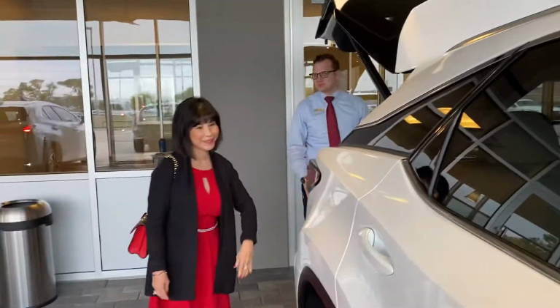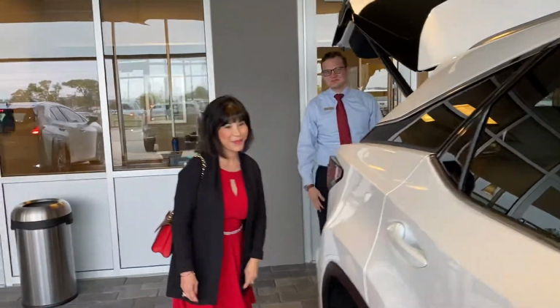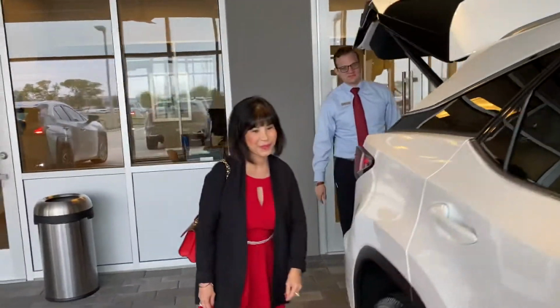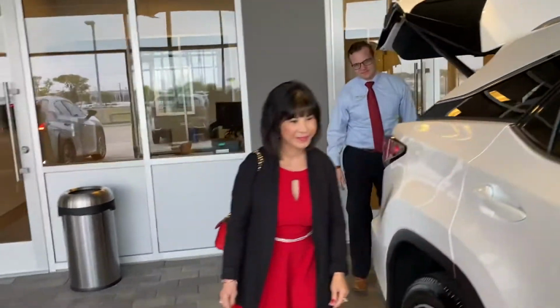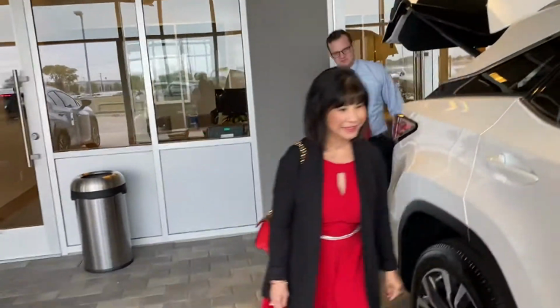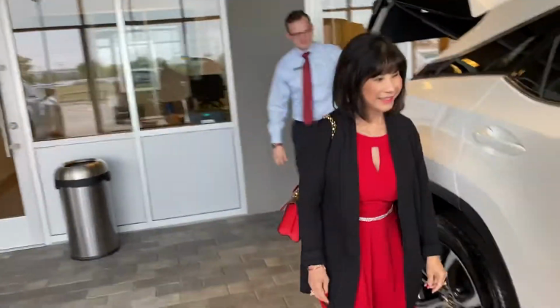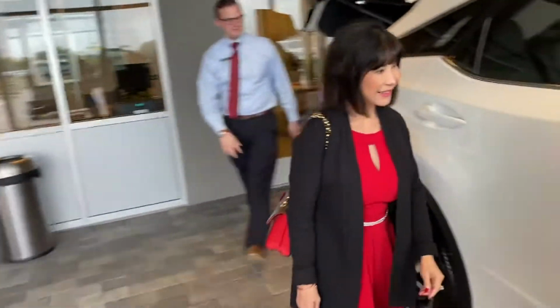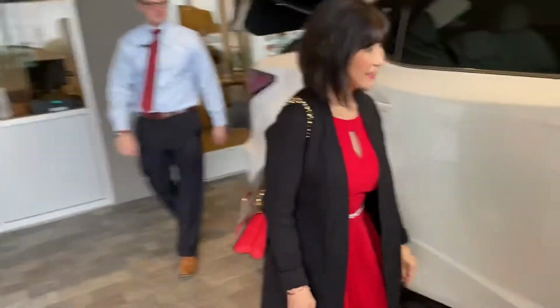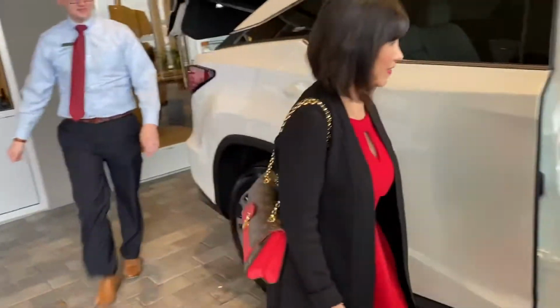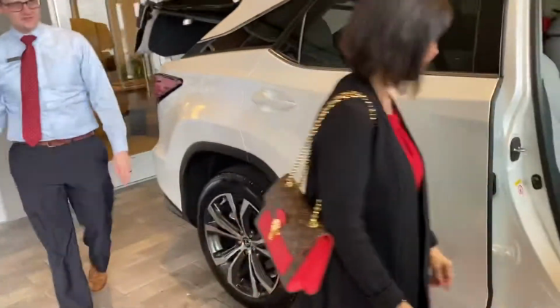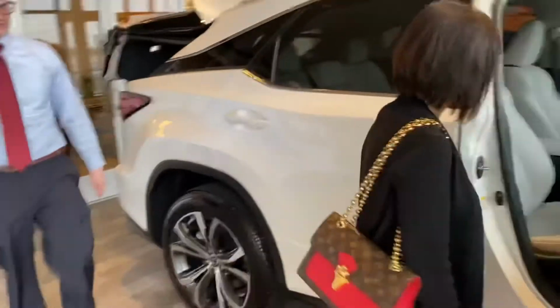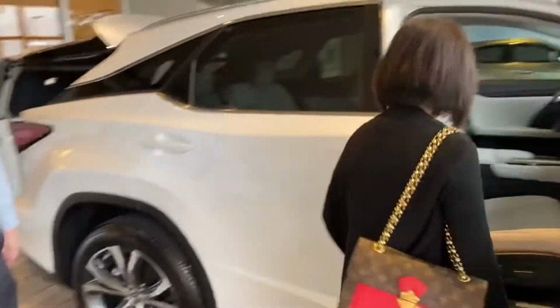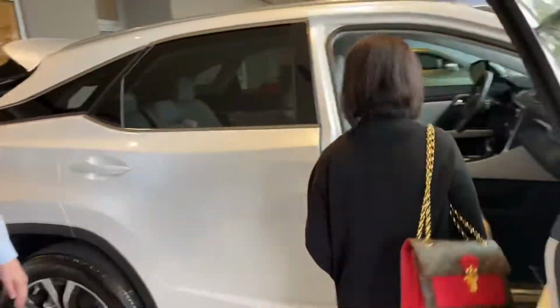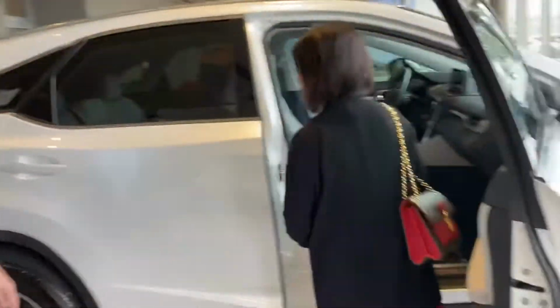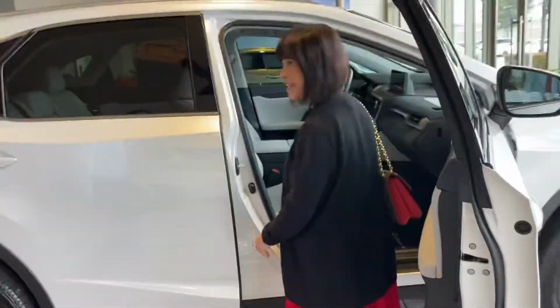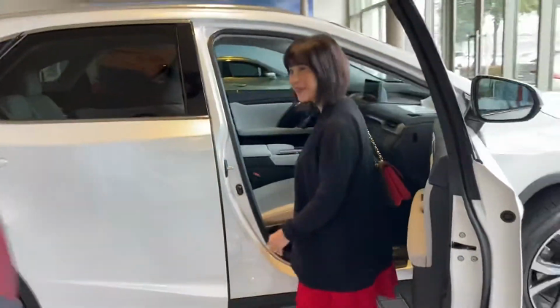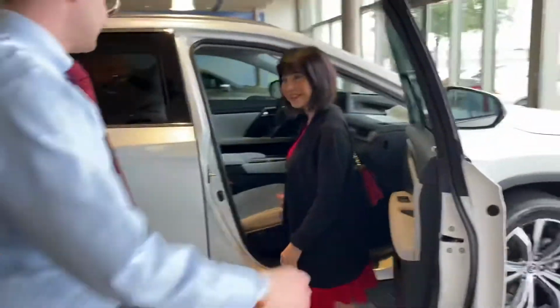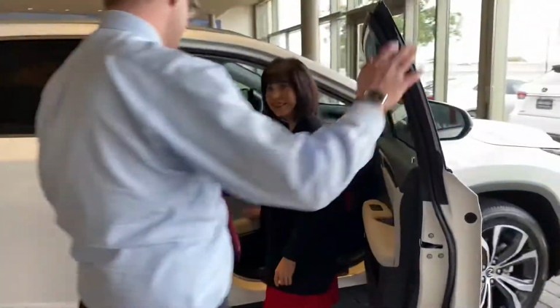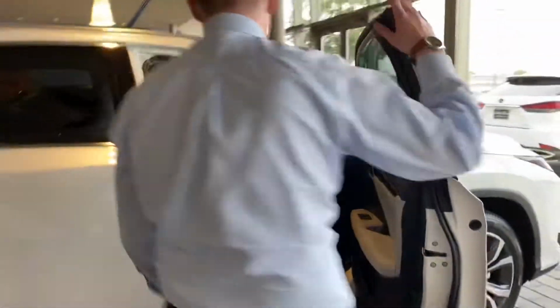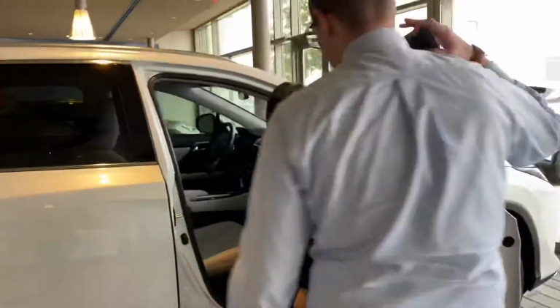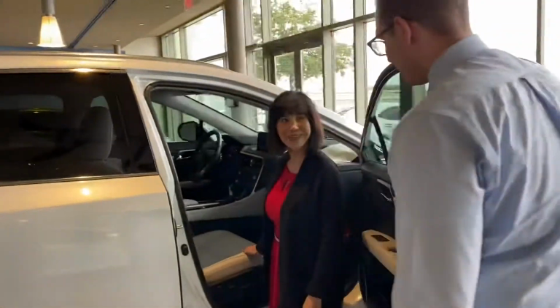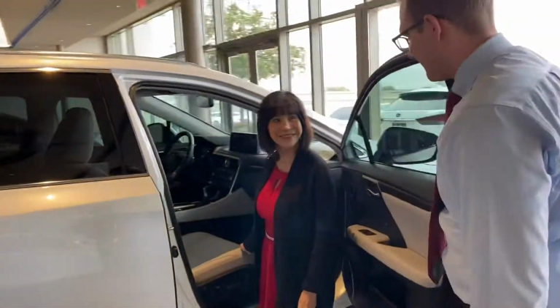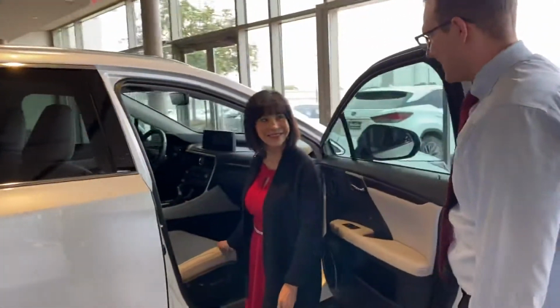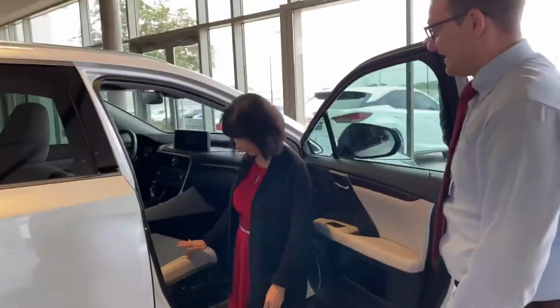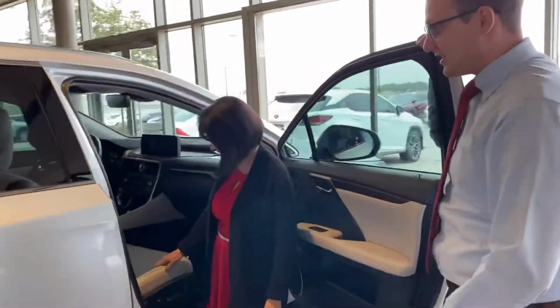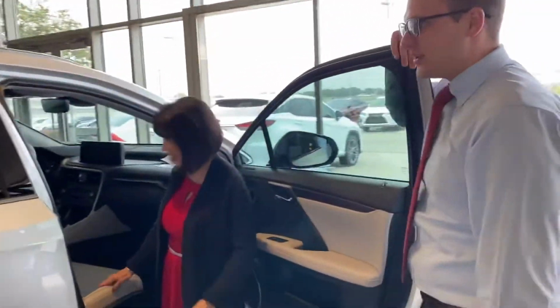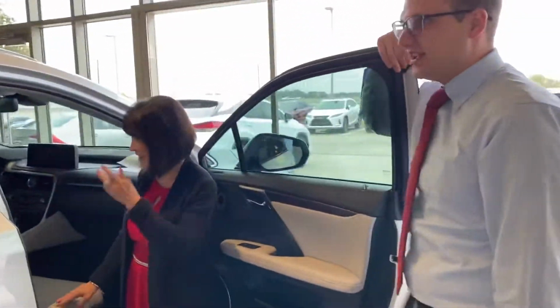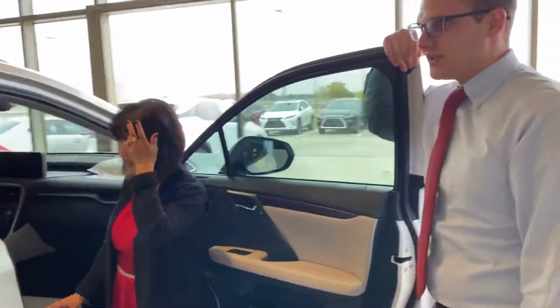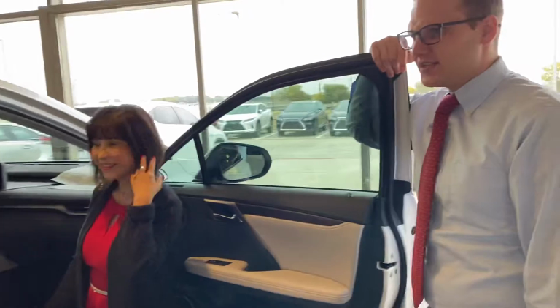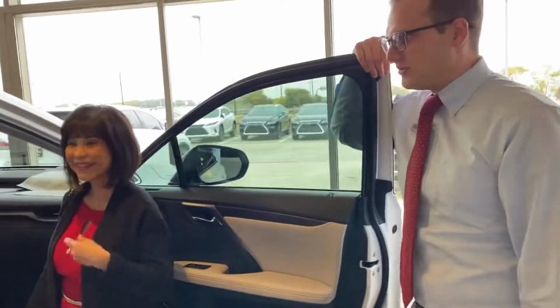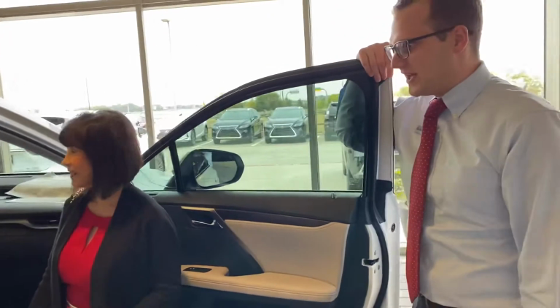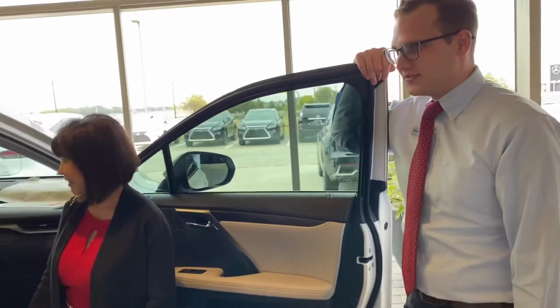This is beautiful. Wow. This is the color I wanted. Yeah, I think it's the only one we have too.